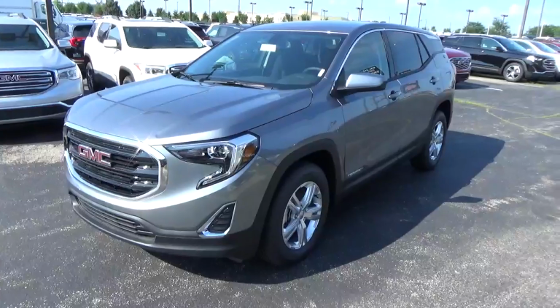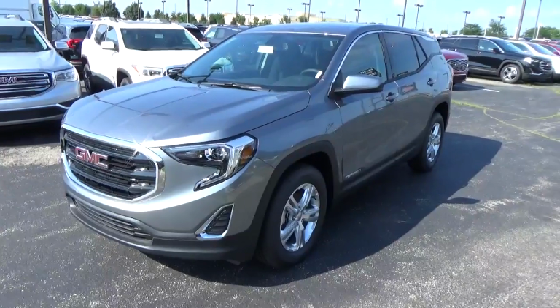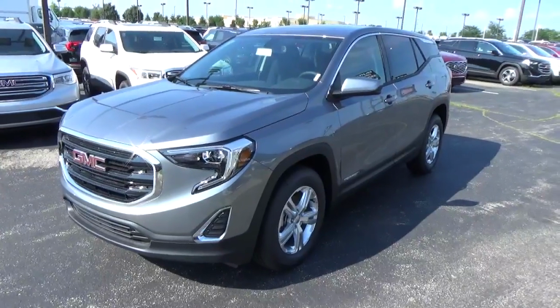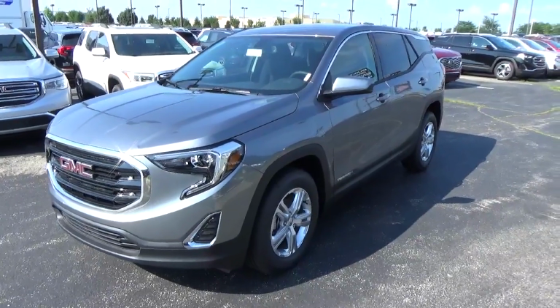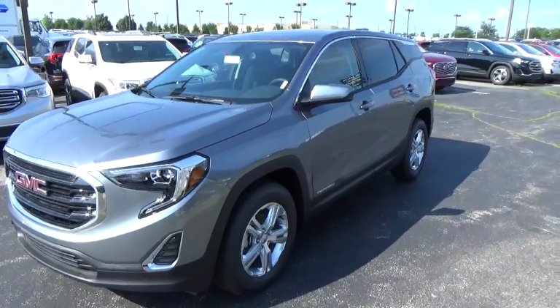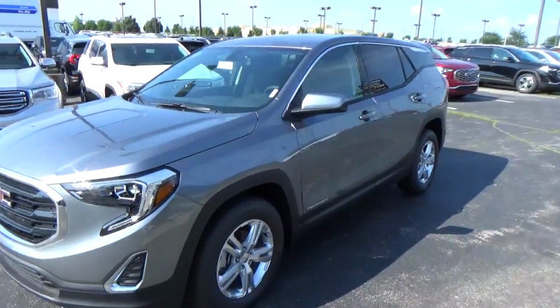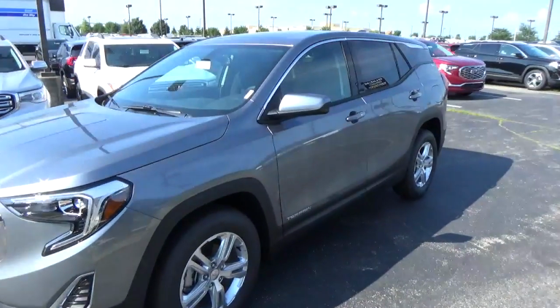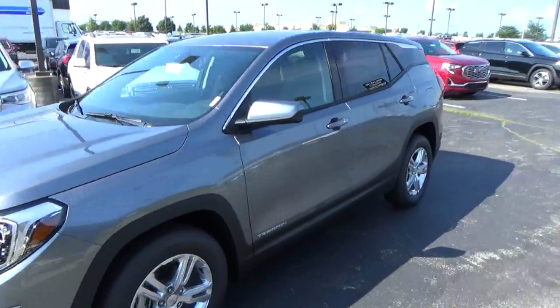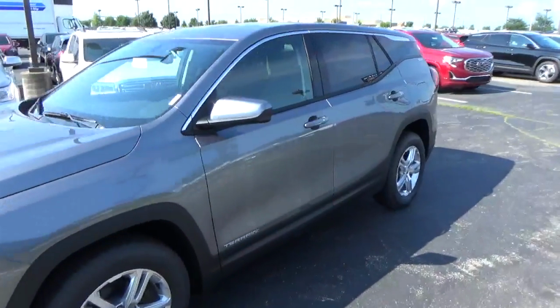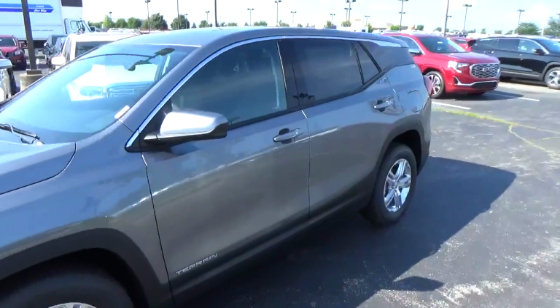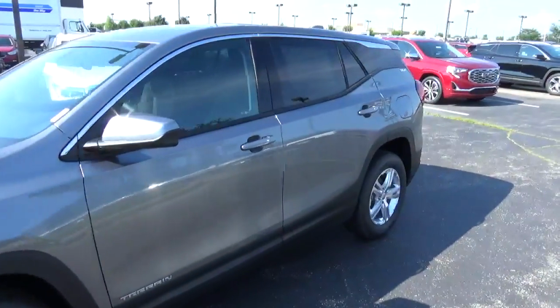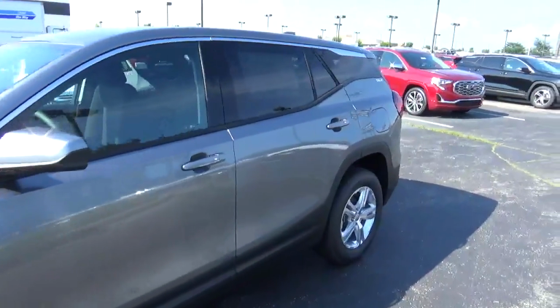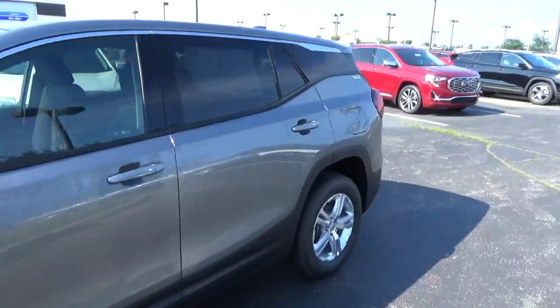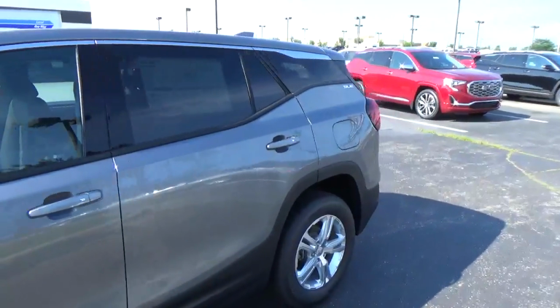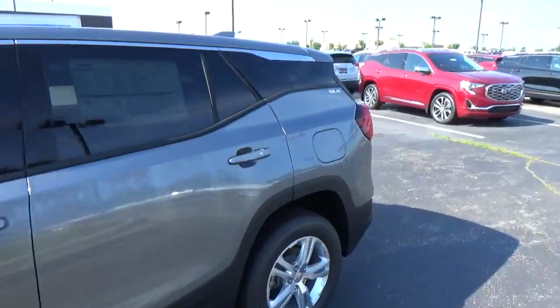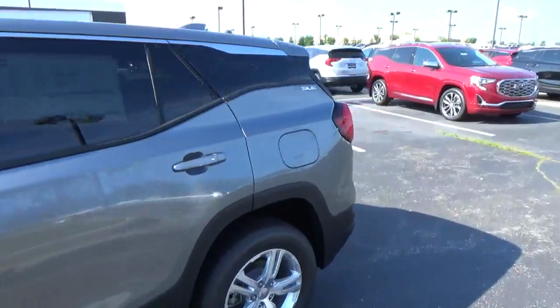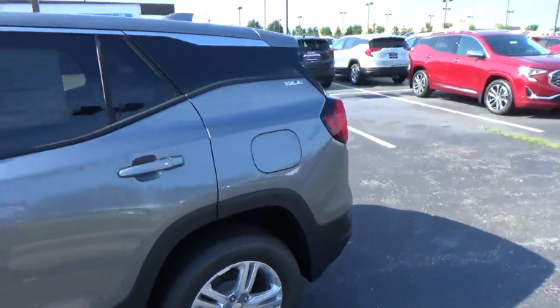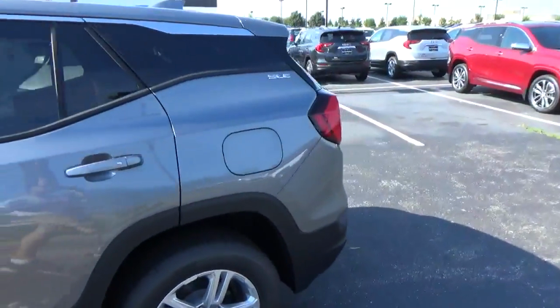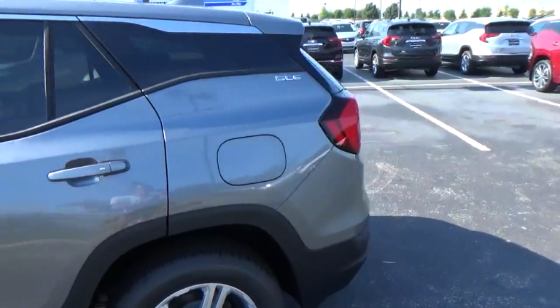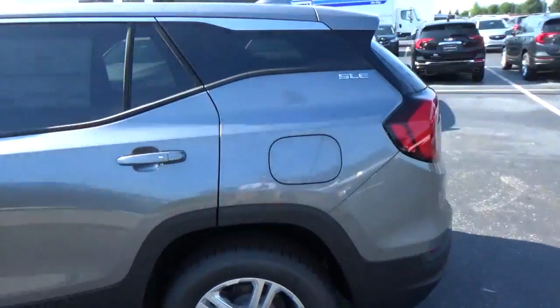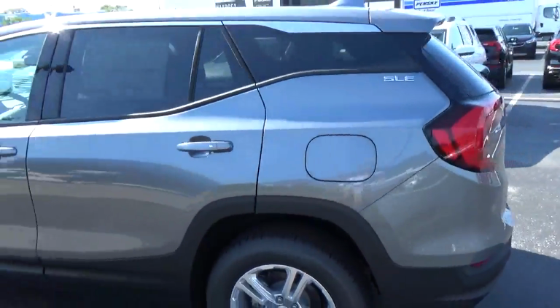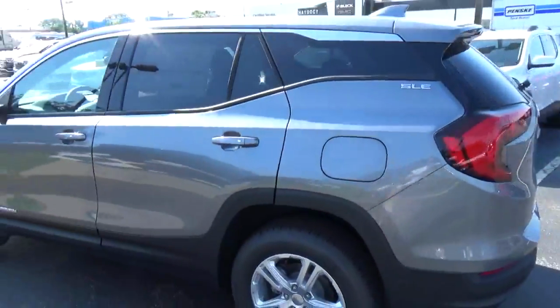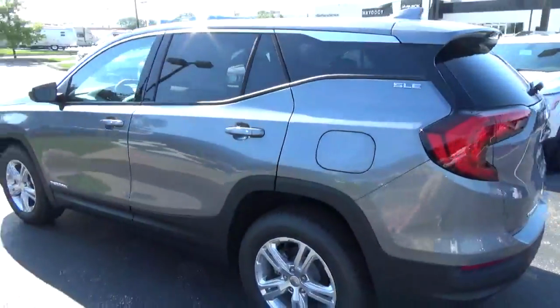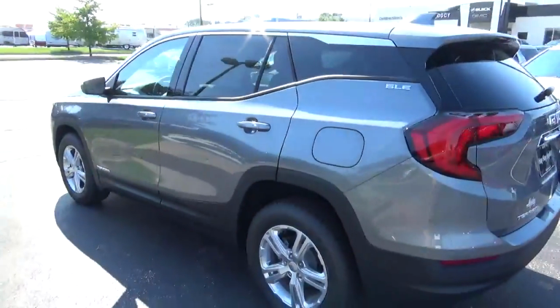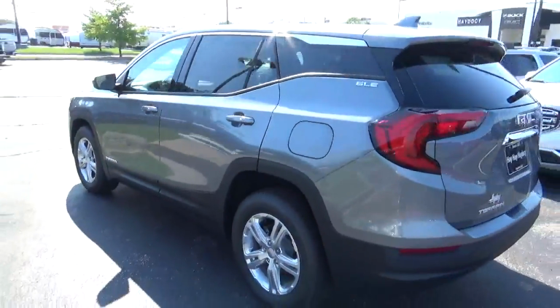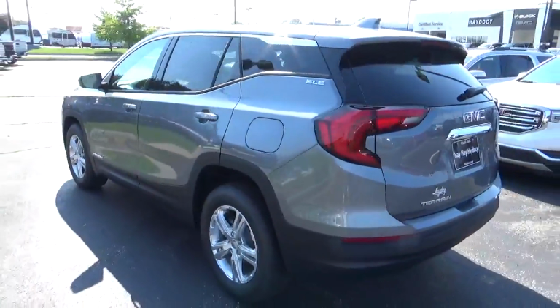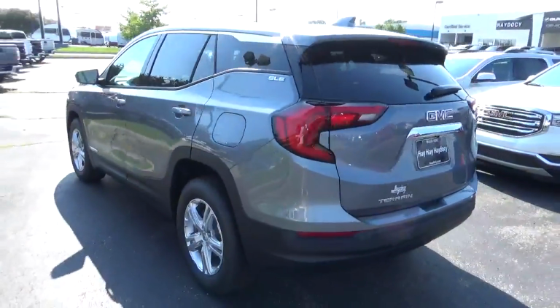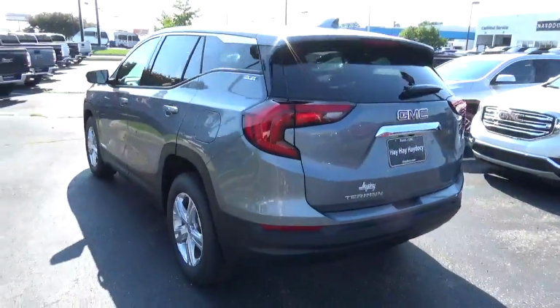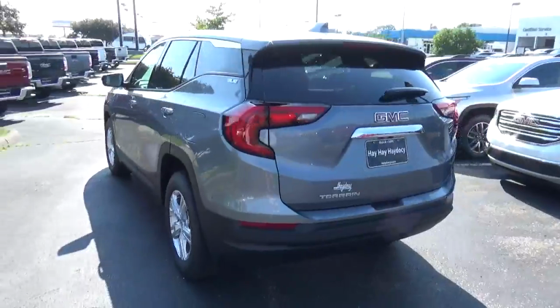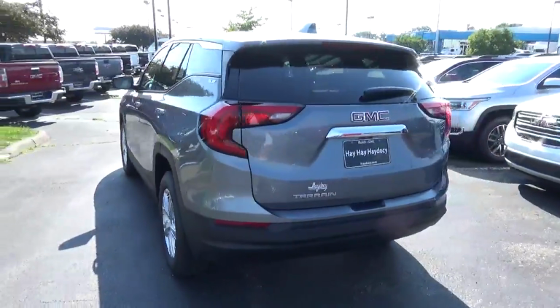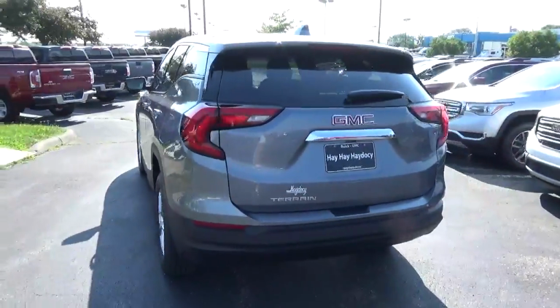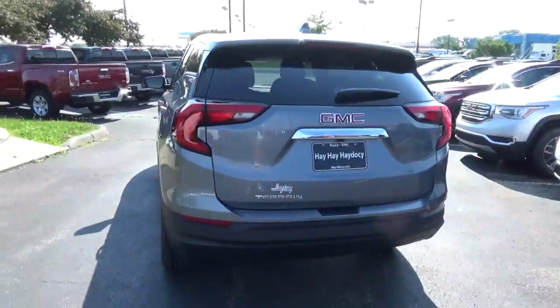Today we've got a 2018 GMC Terrain SLE with a satin steel exterior and a jet black interior. 1.5 liter 4-cylinder engine, automatic transmission.